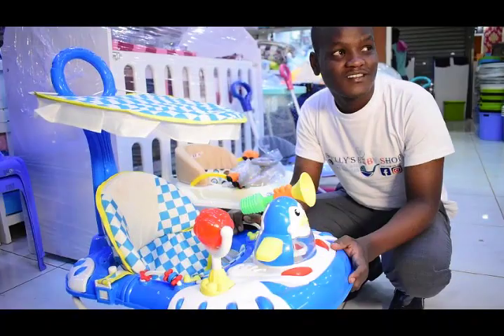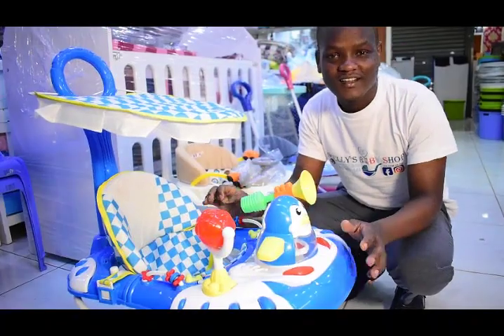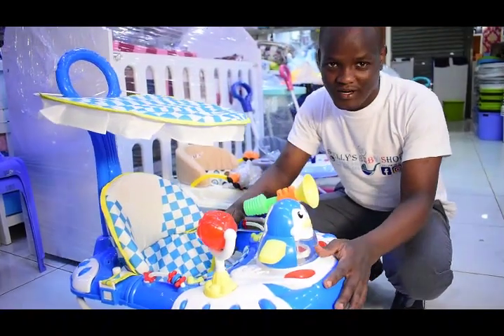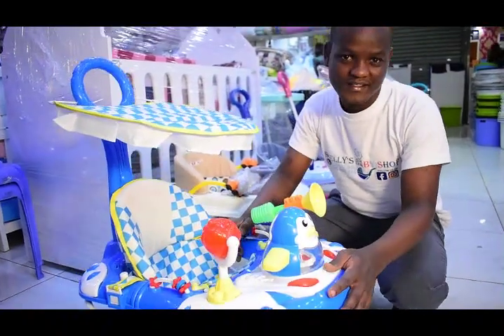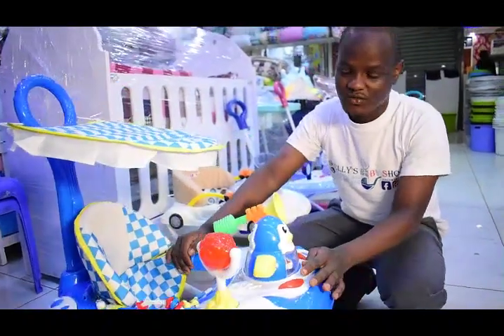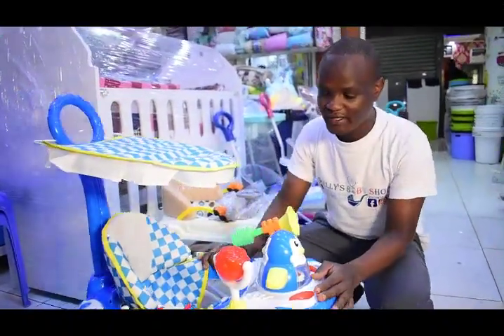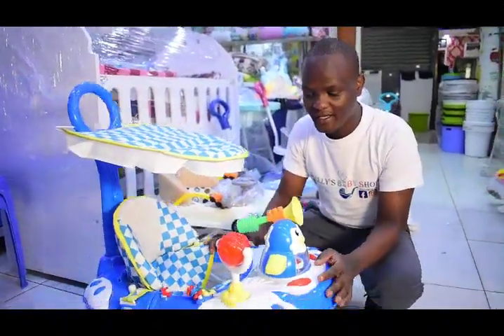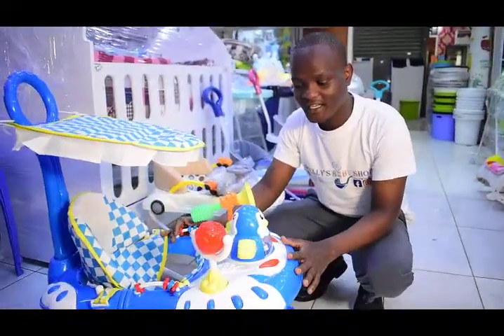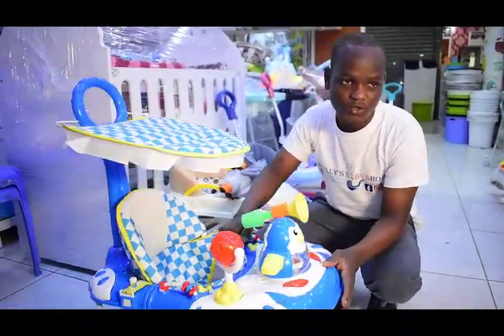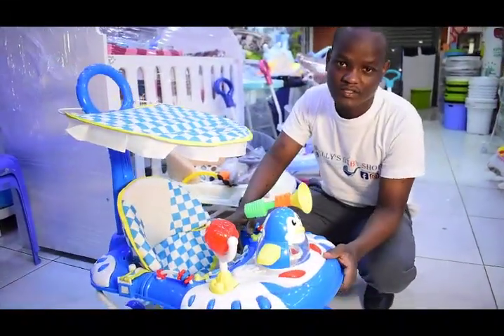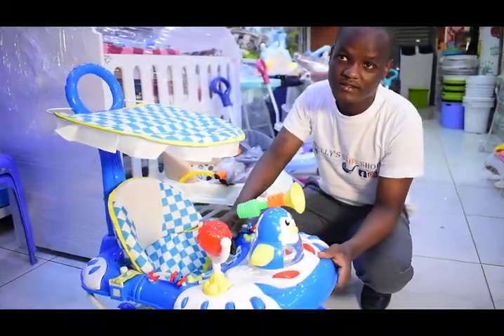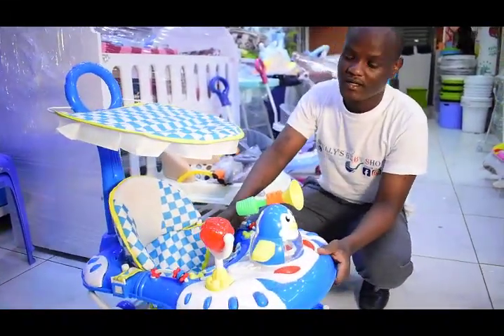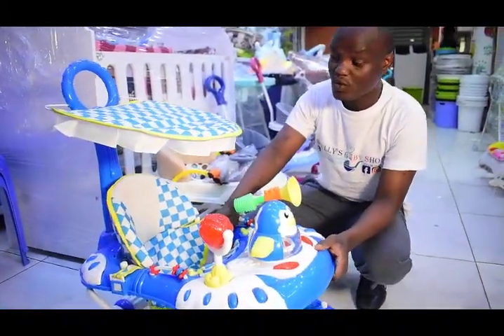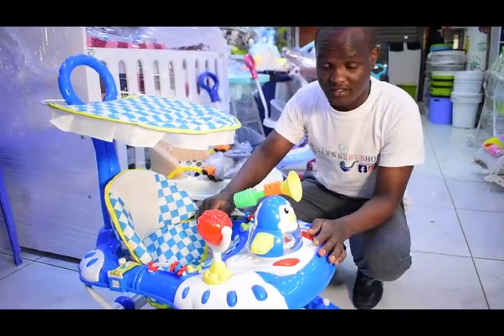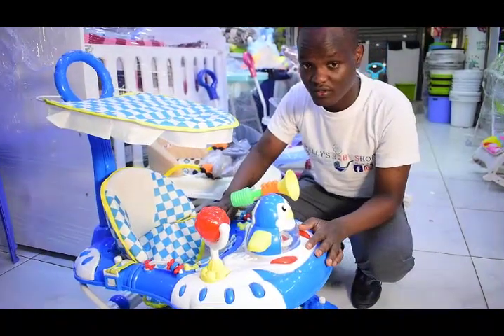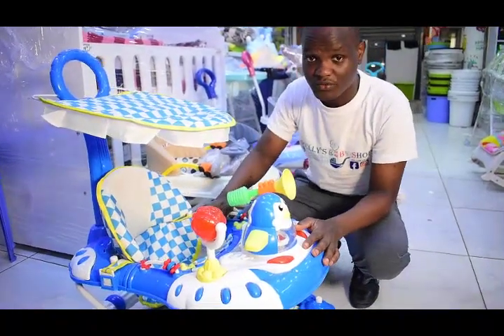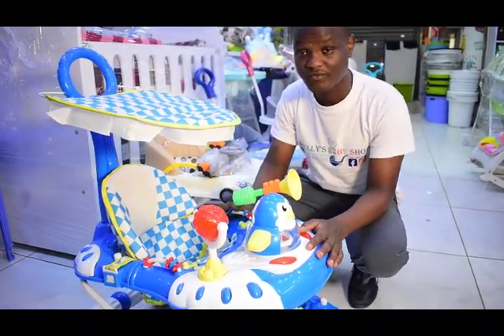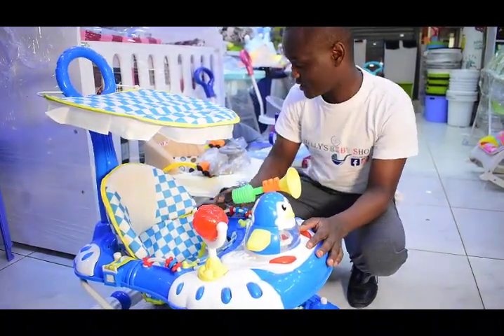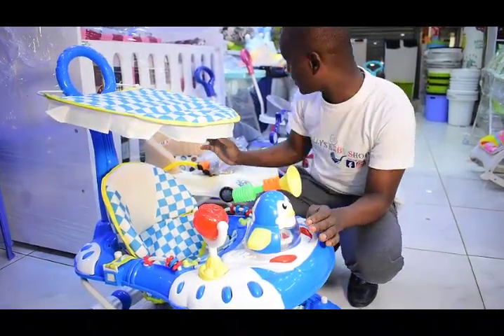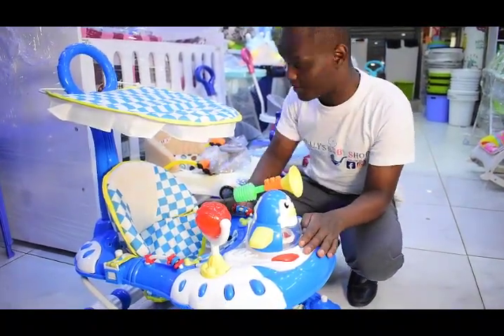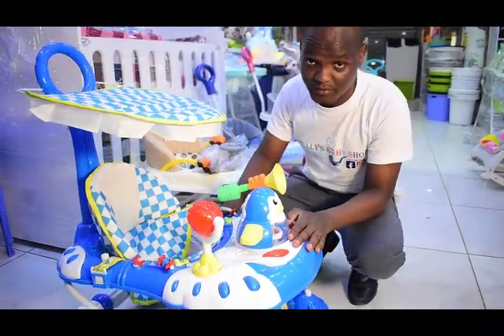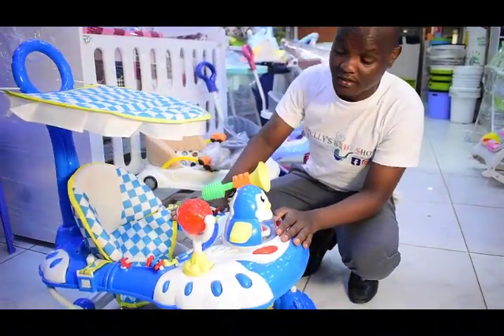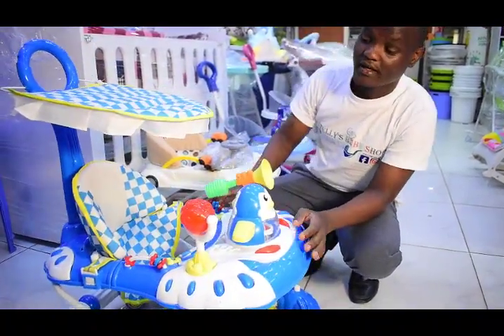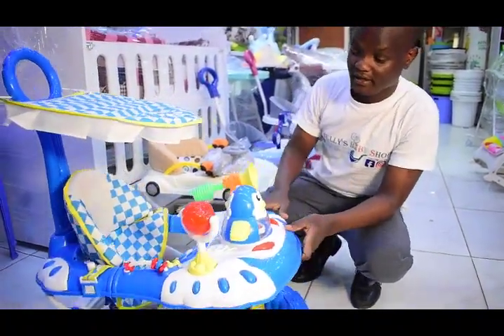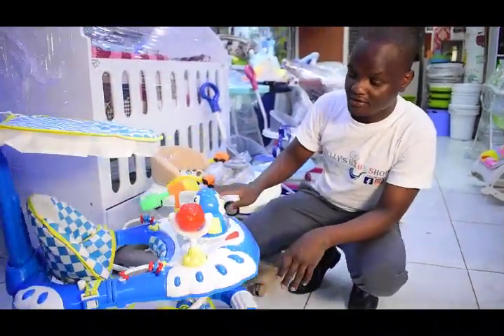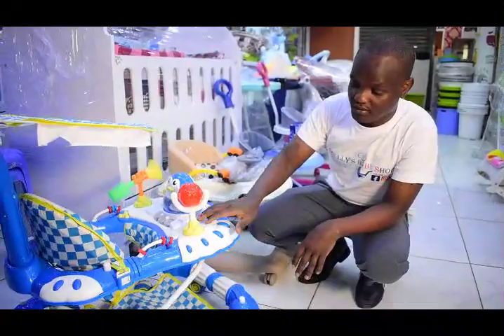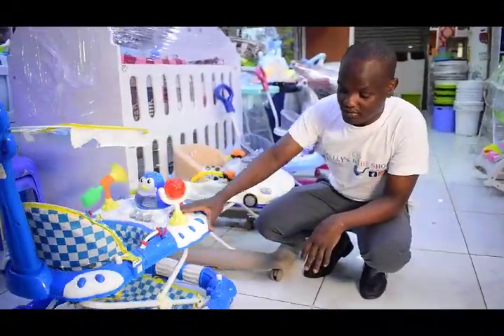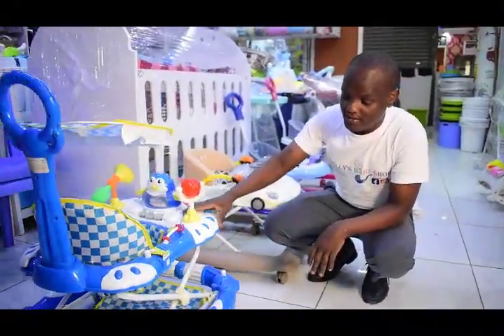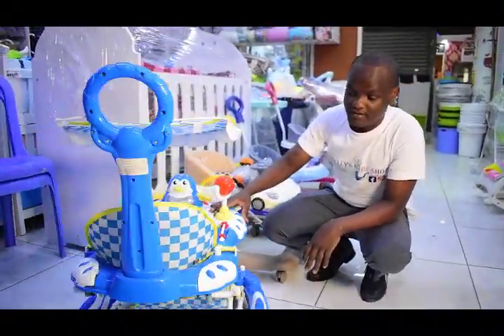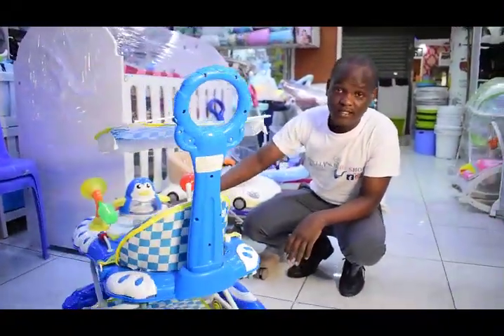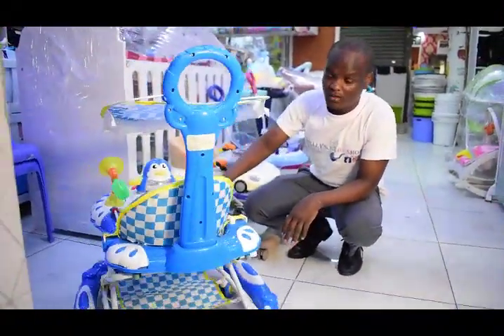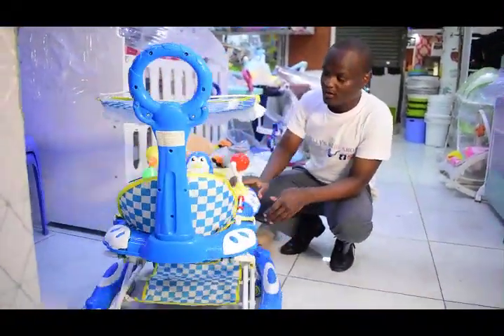Hello guys. So today I want to share these walkers in Tukunazo. We have quite a number of them. And this one is a 3-in-1 walker.